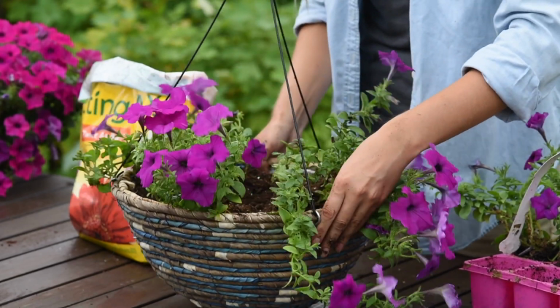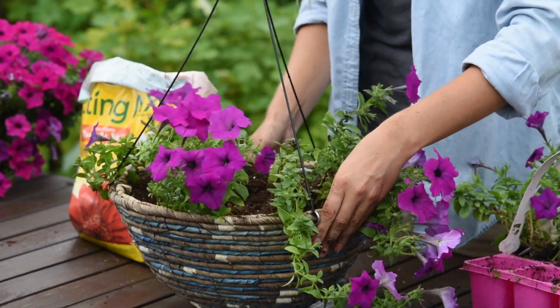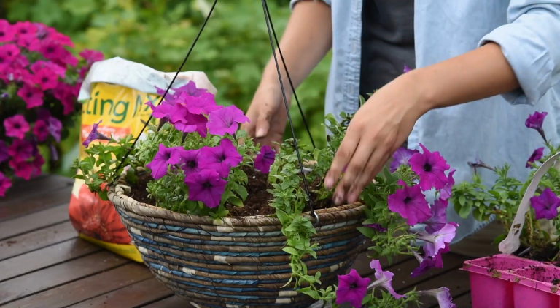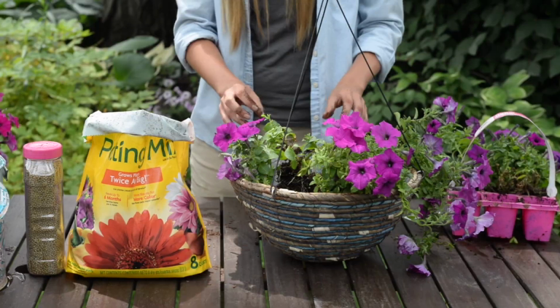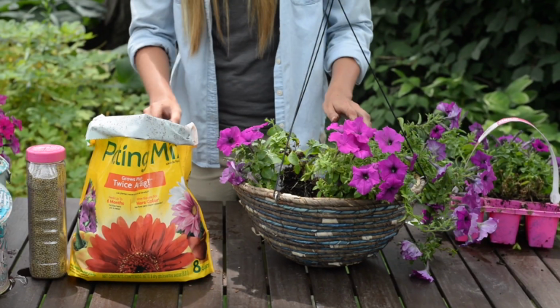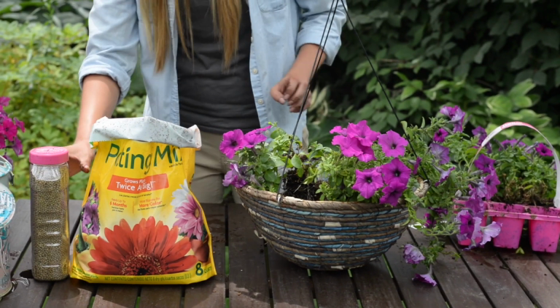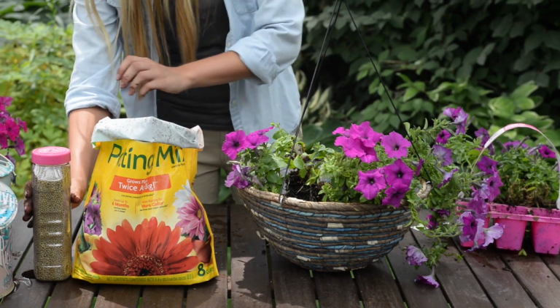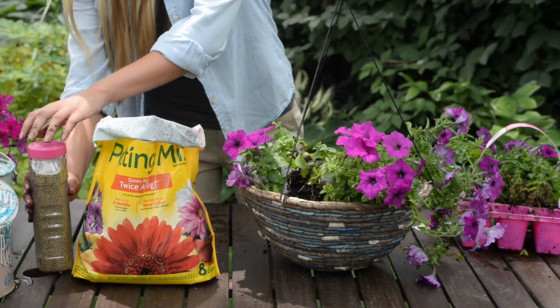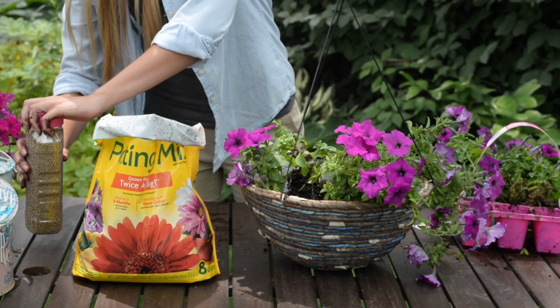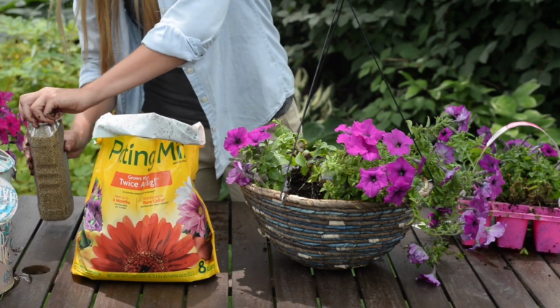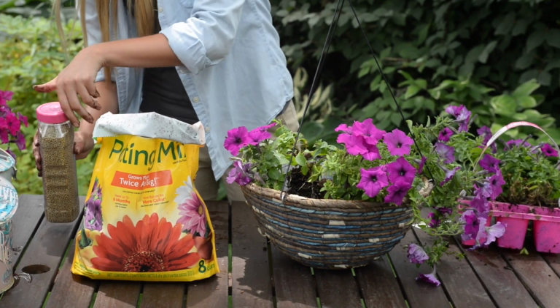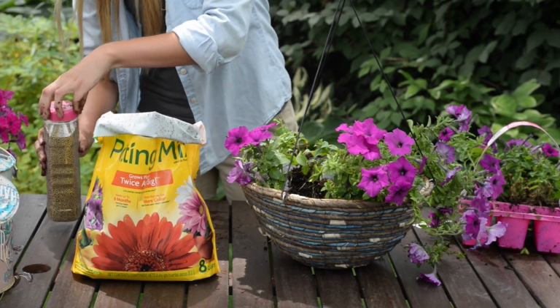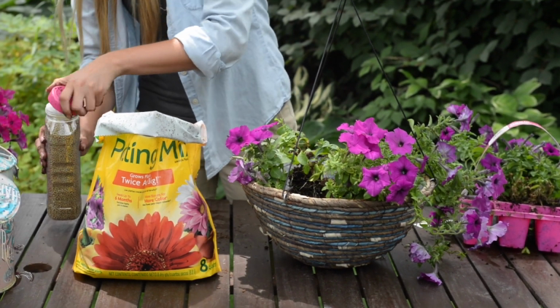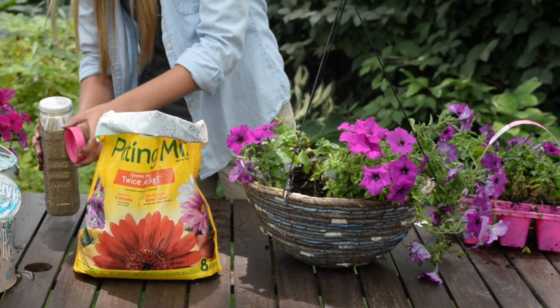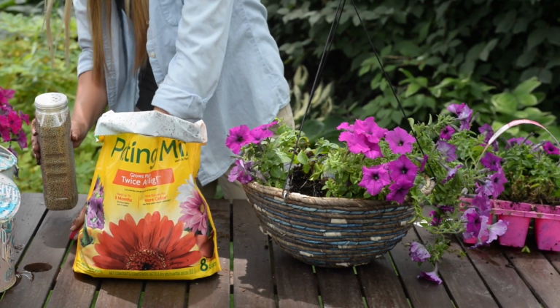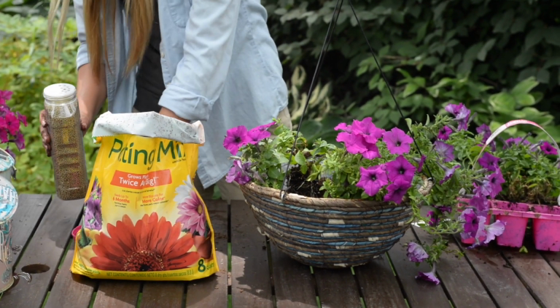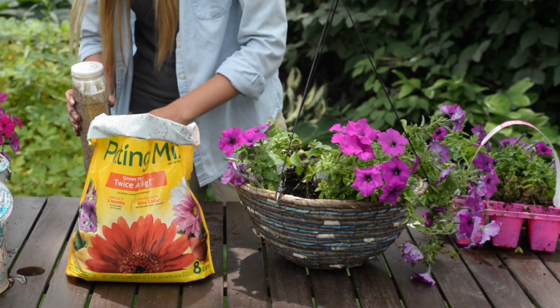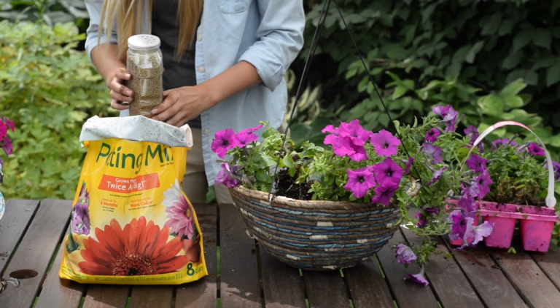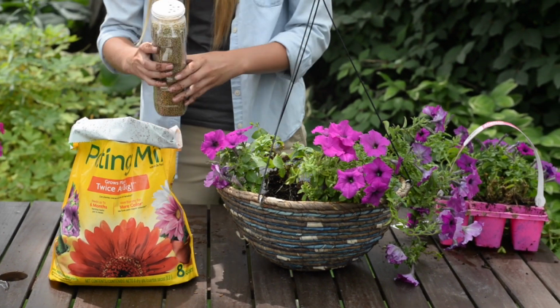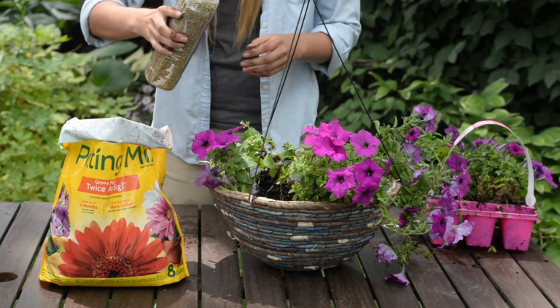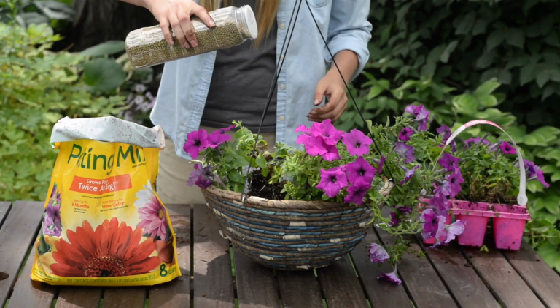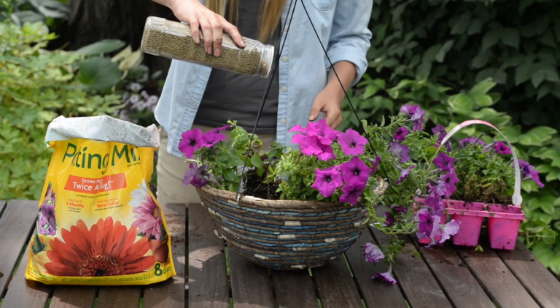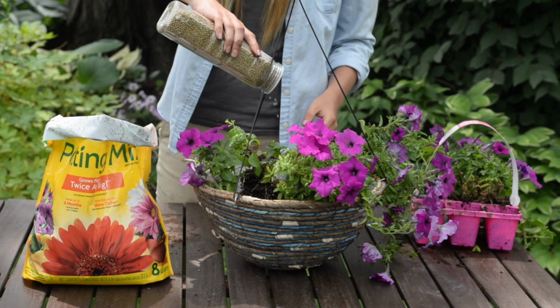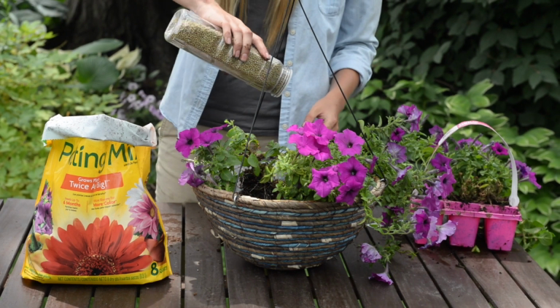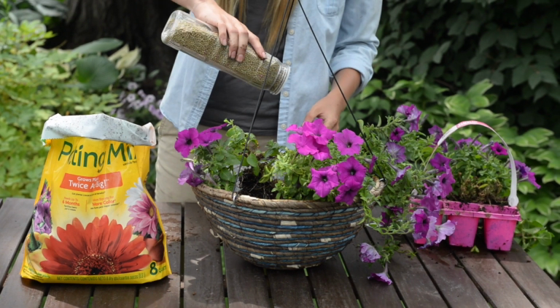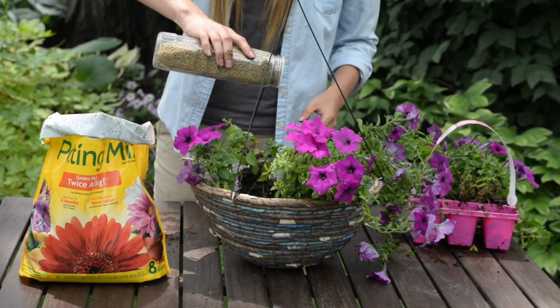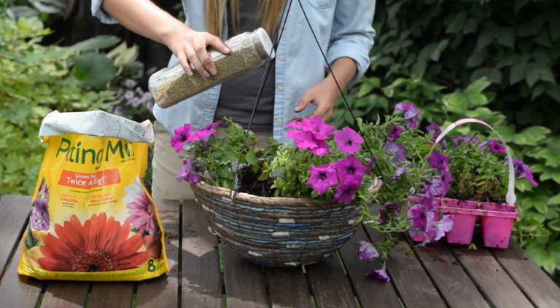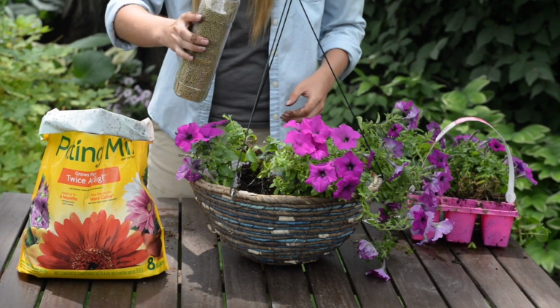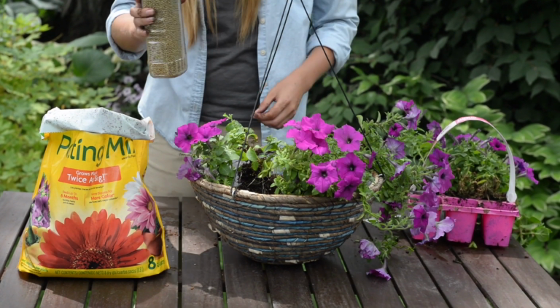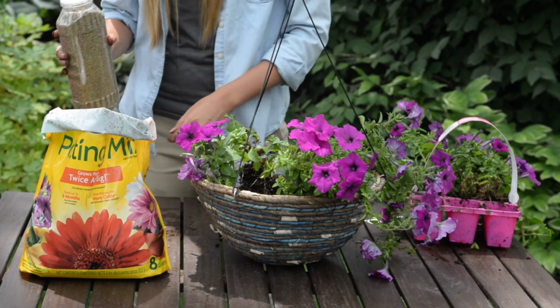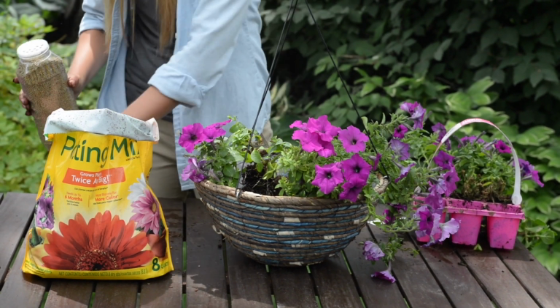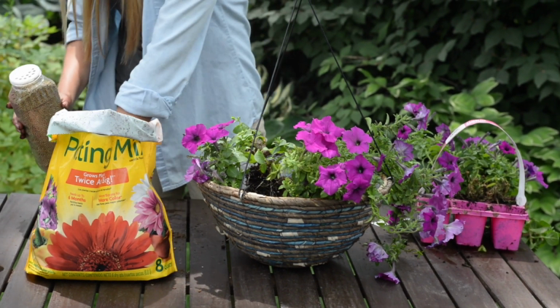Some potting mixes include slow-release fertilizer. If yours does not, you can always add some in to help keep your plants happy and blooming all season long.